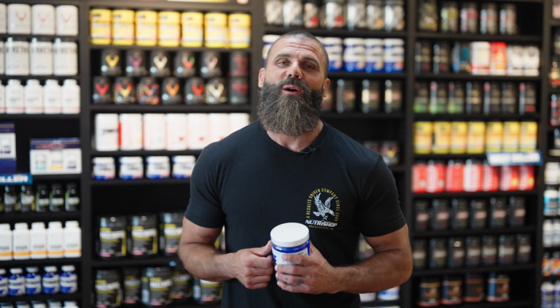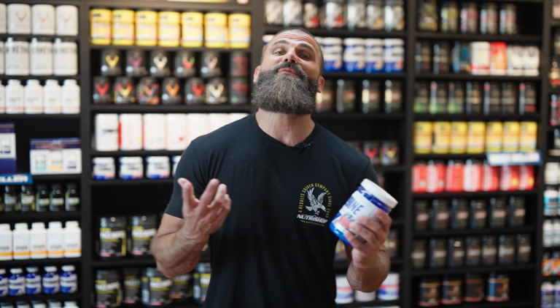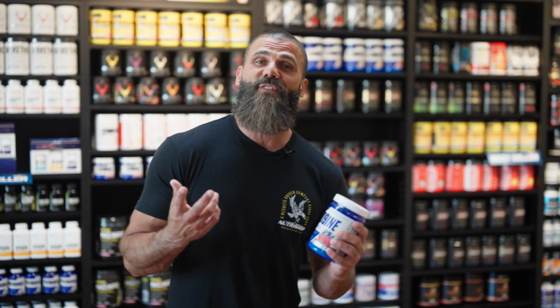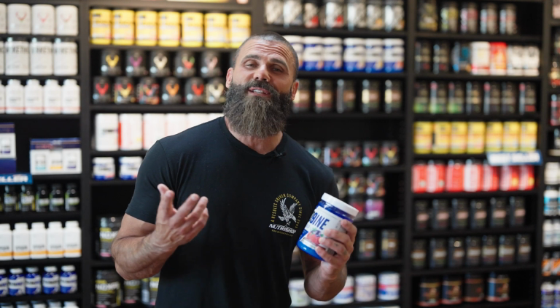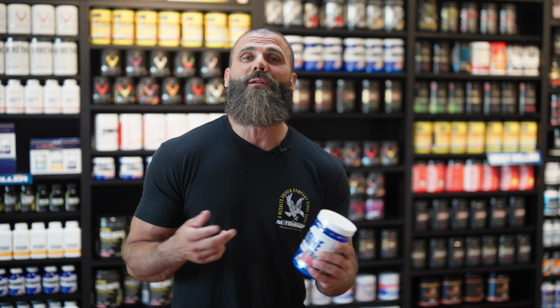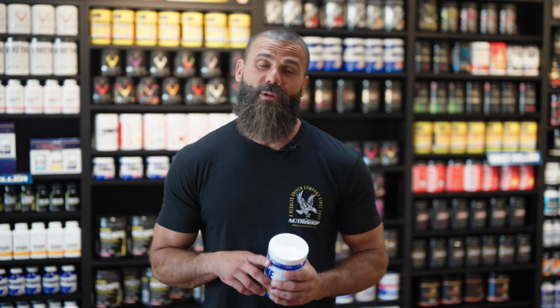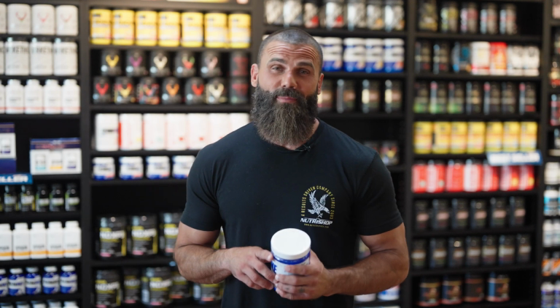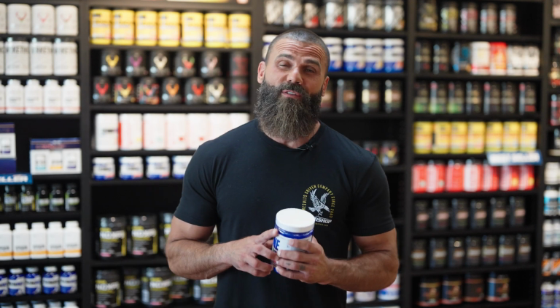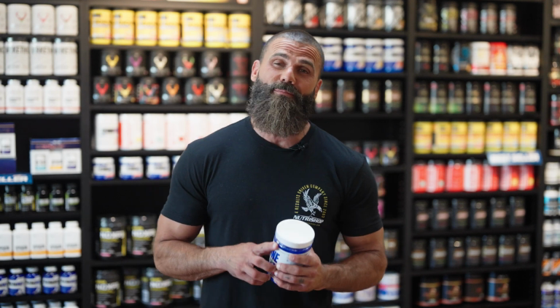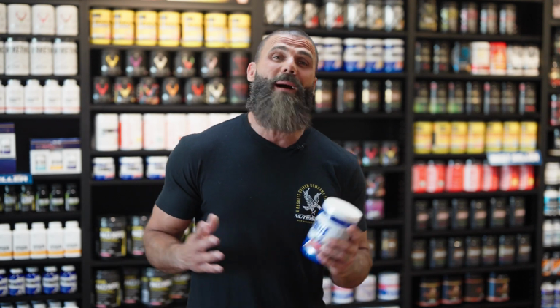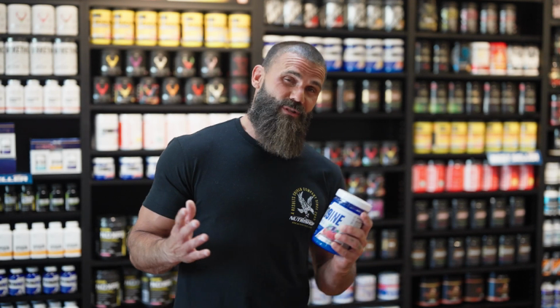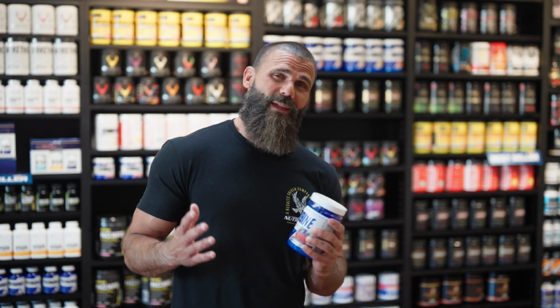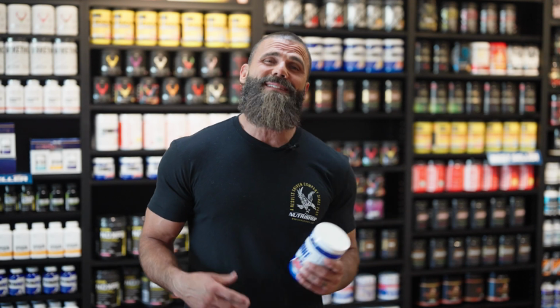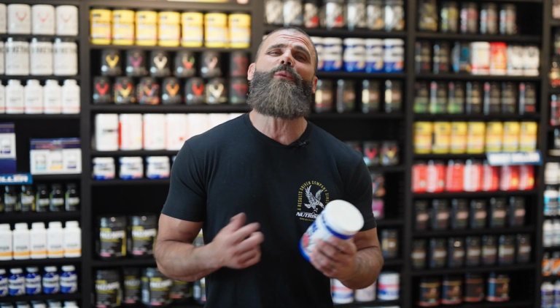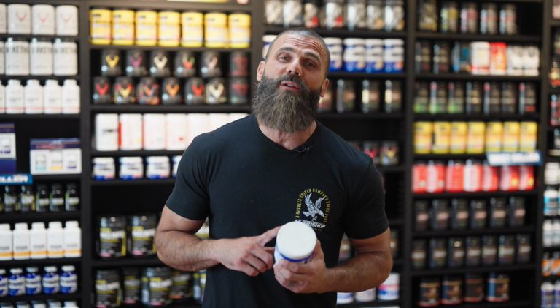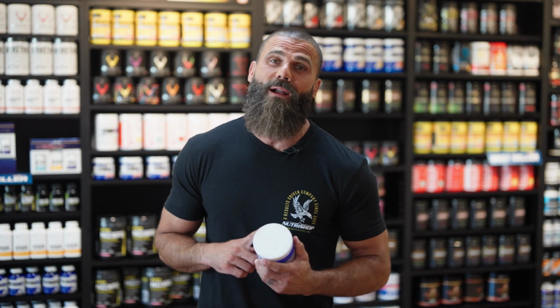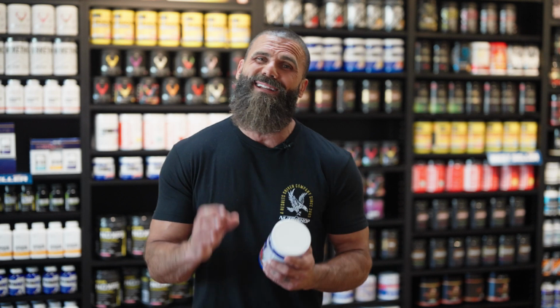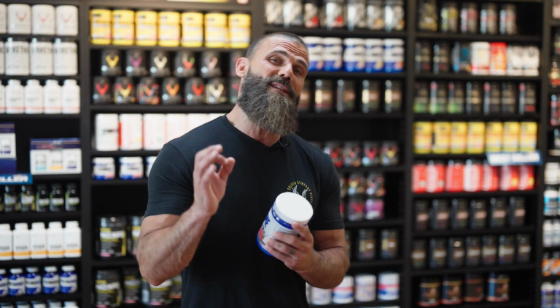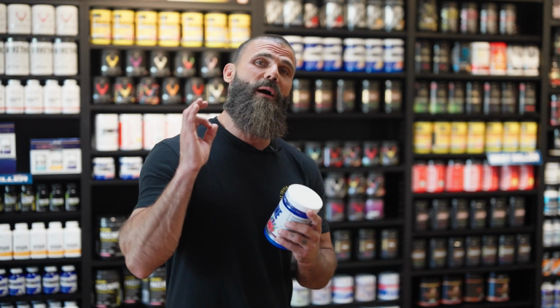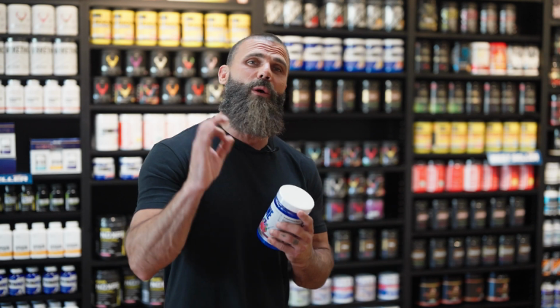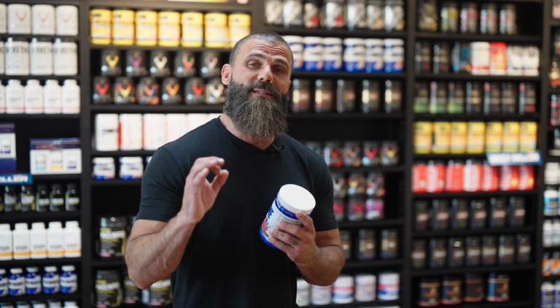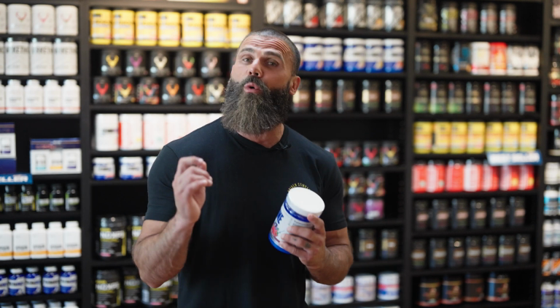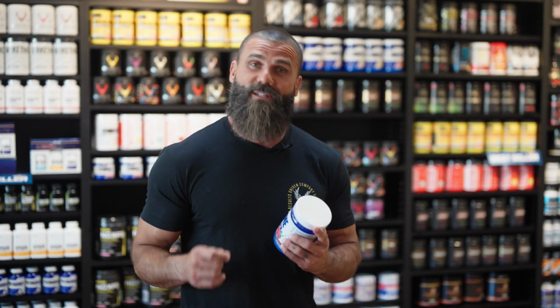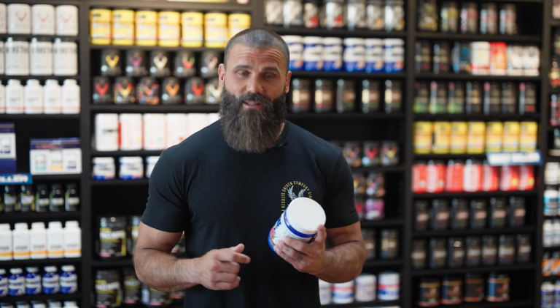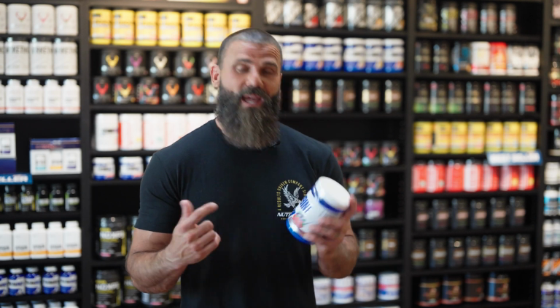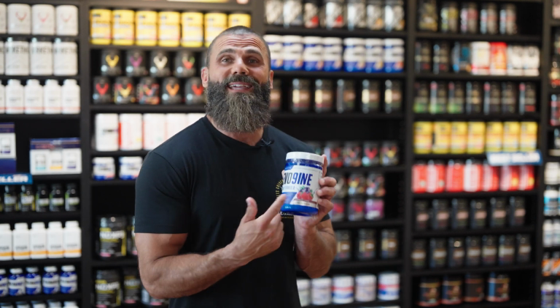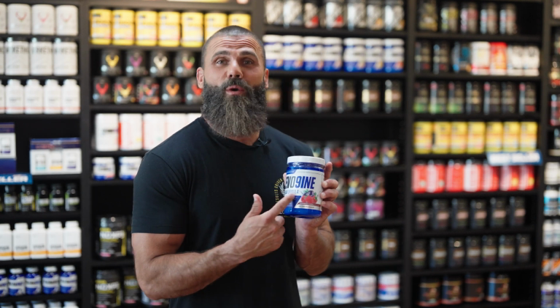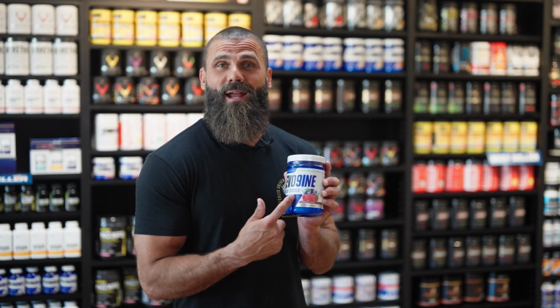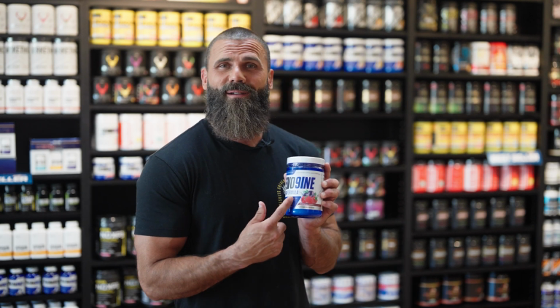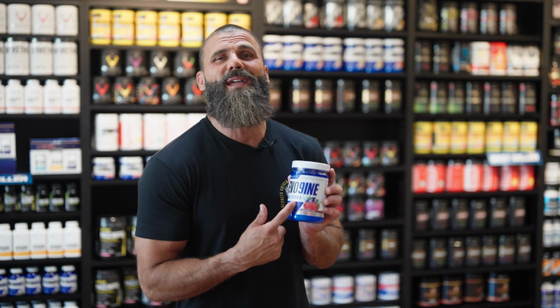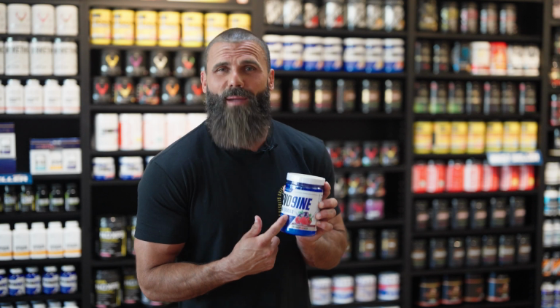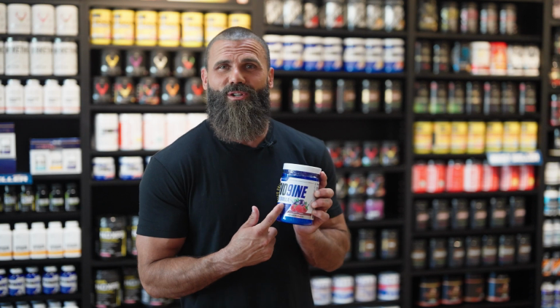What's up fitness fanatics? Welcome to another episode of All Supped Up. My name is Jeremy and today we're here to talk about essential amino acids, and more specifically Evo 9 by Evo Chem Nutrition.